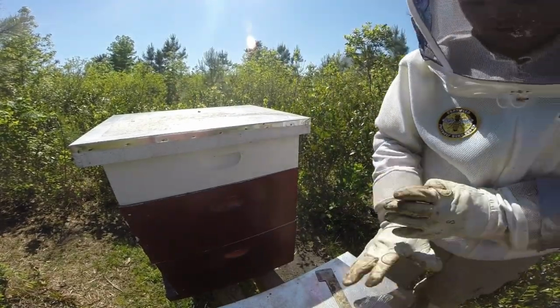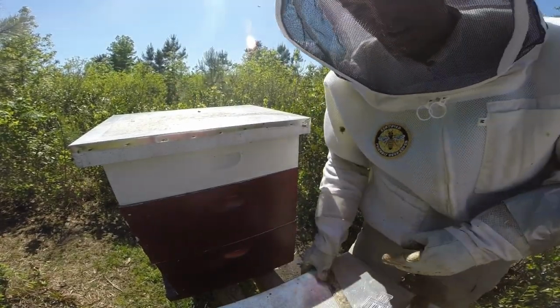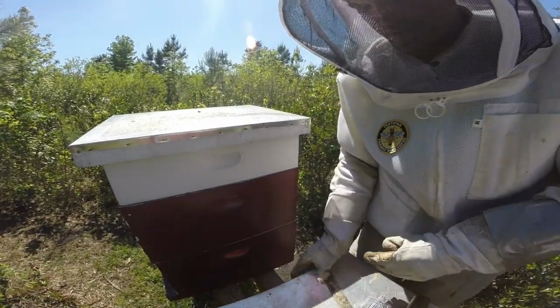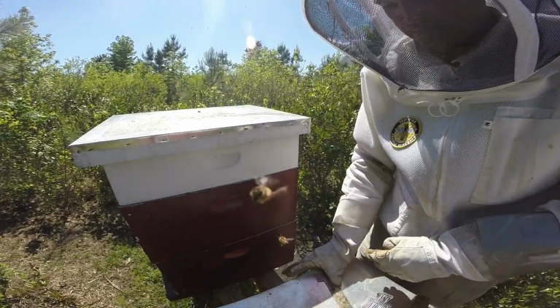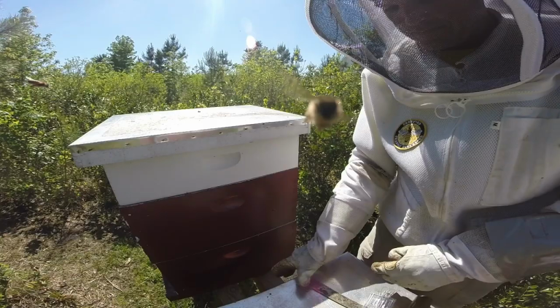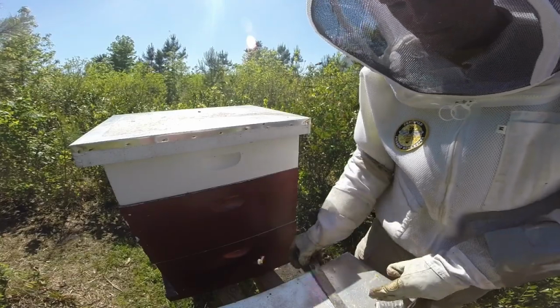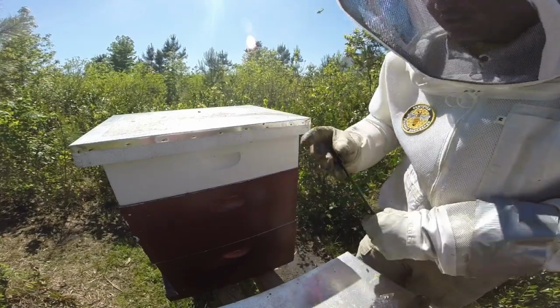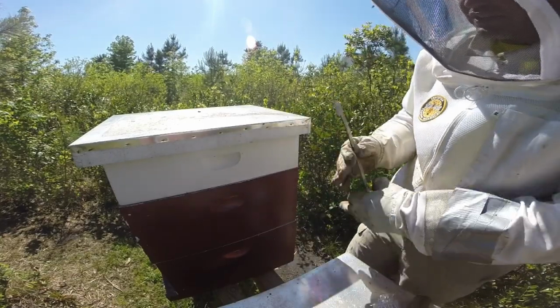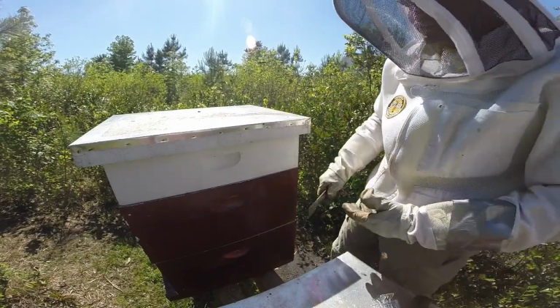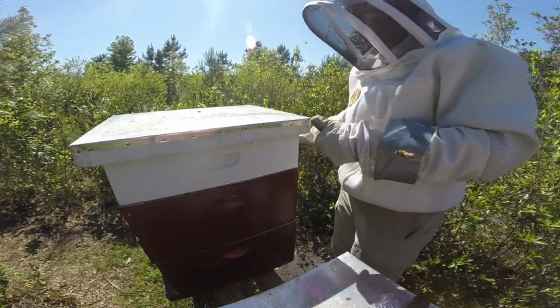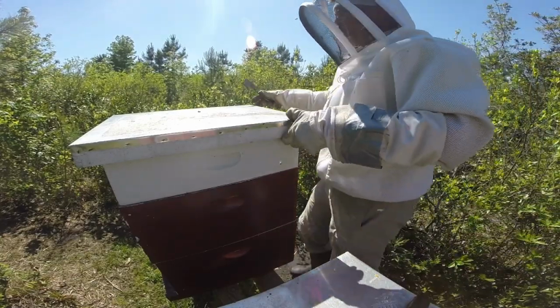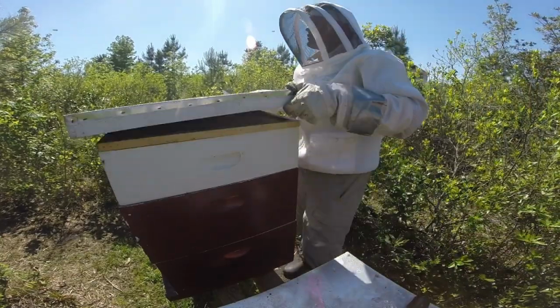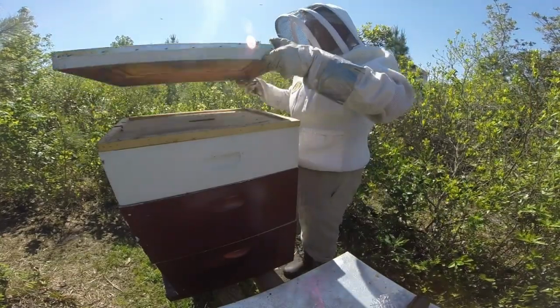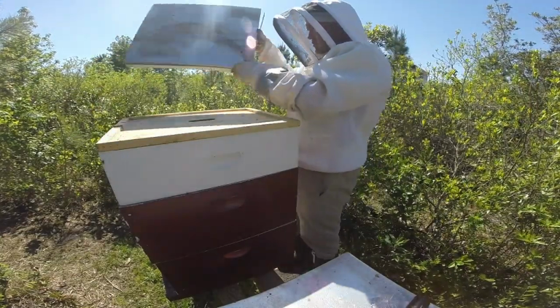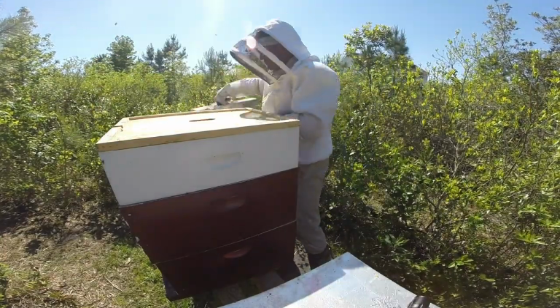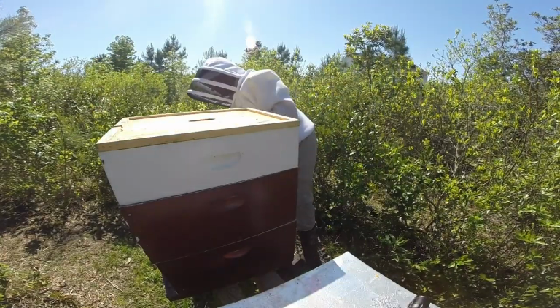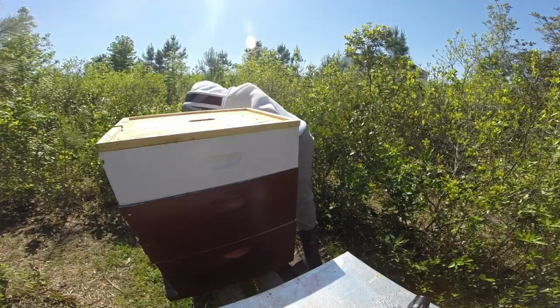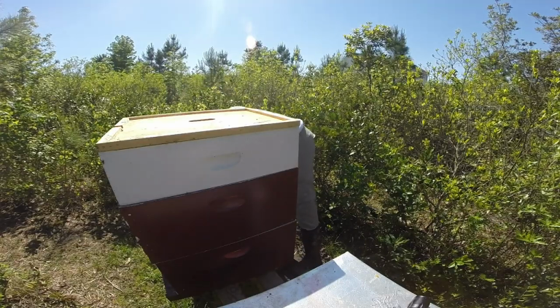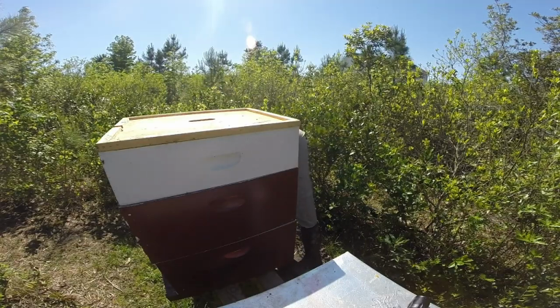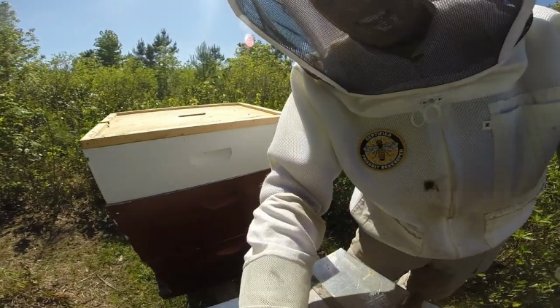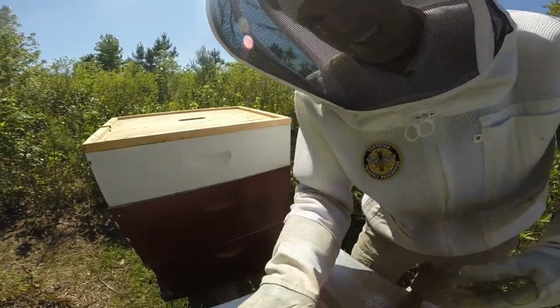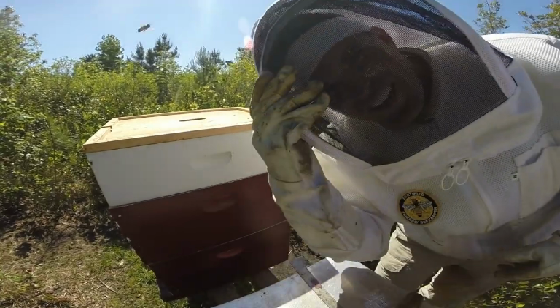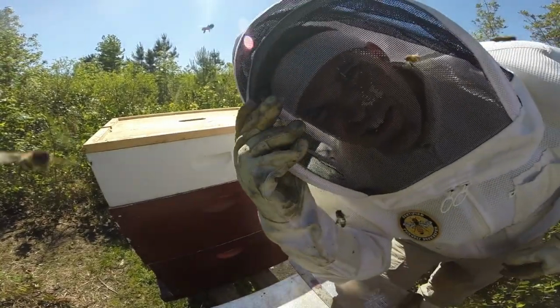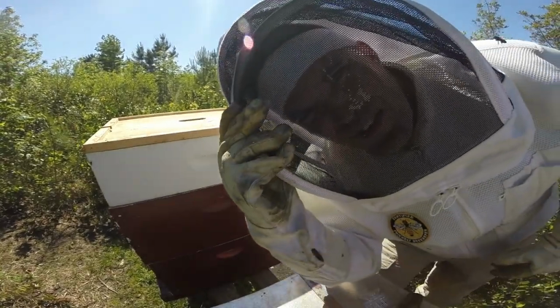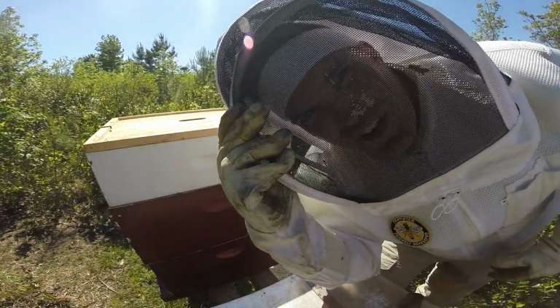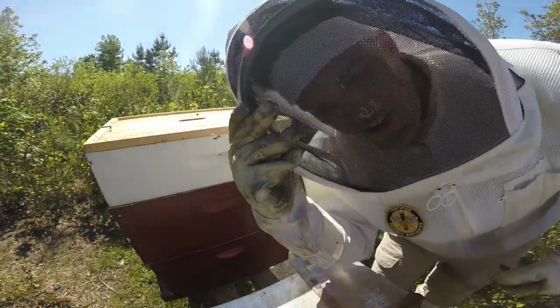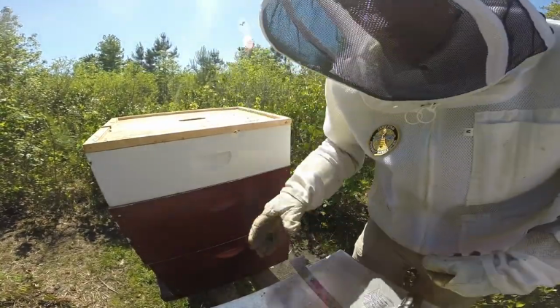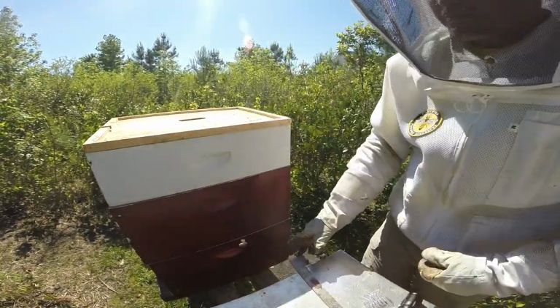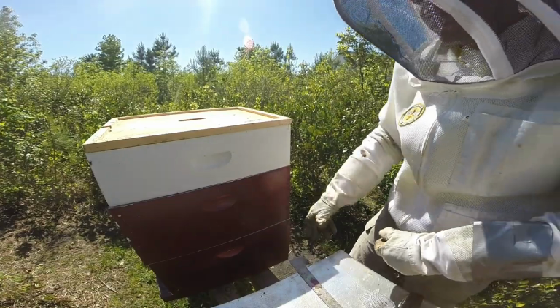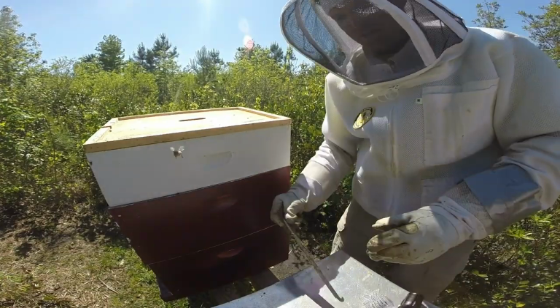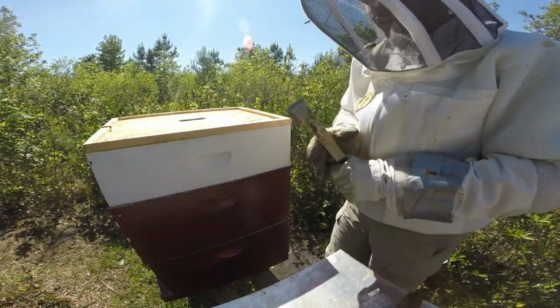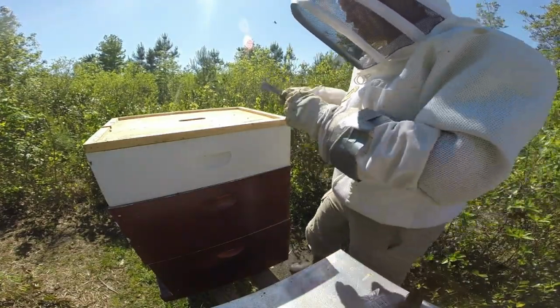So let's pop the top, take a peek into the supers, just to see how they're looking. Not really sure what's going on with the camera right now, it's giving me some problems, so we'll see how long this lasts.